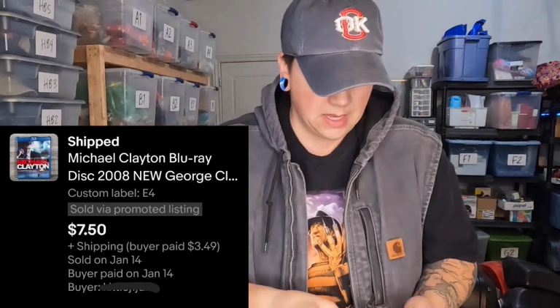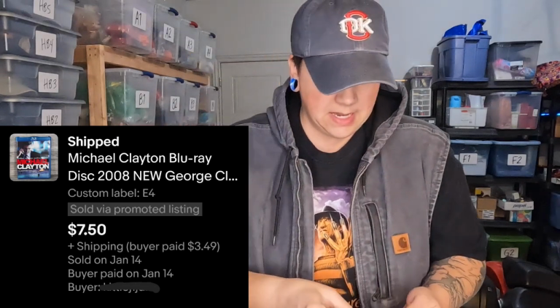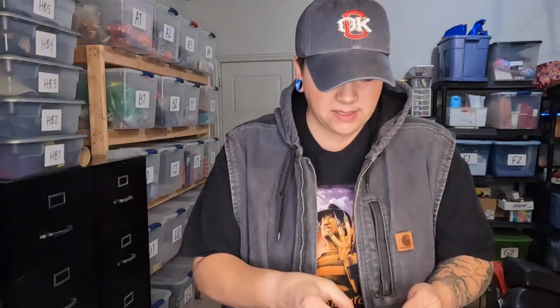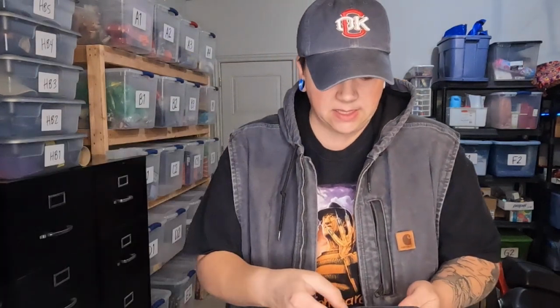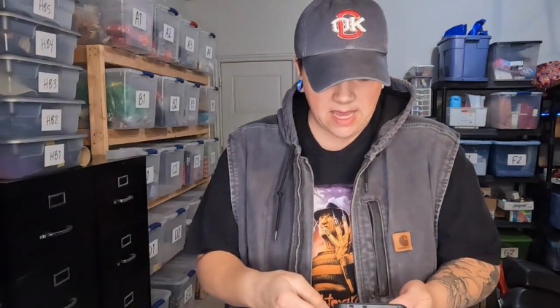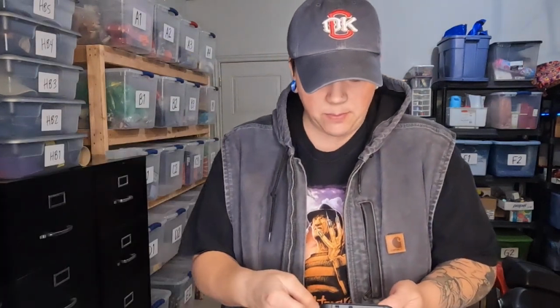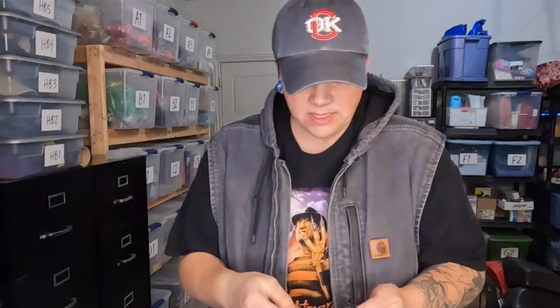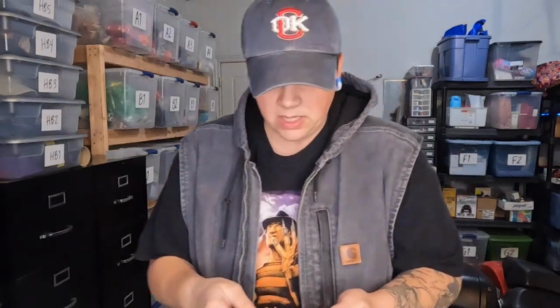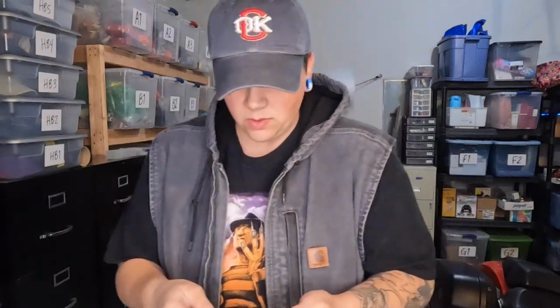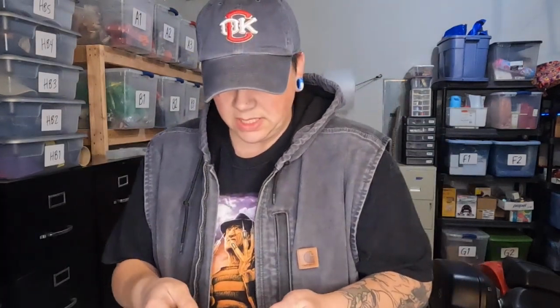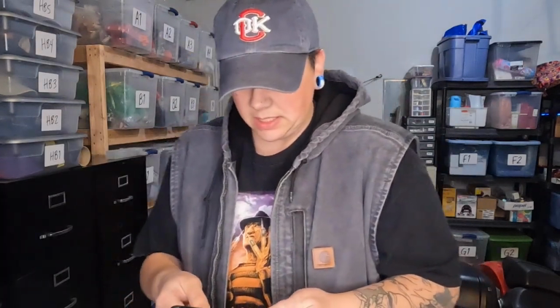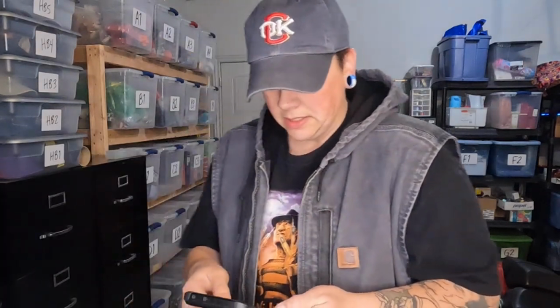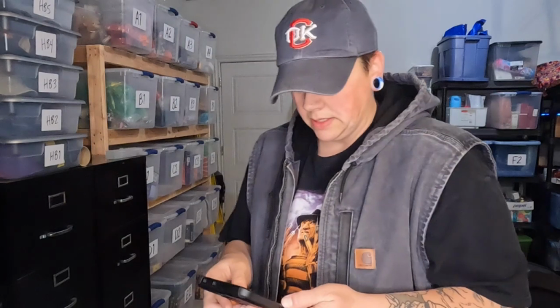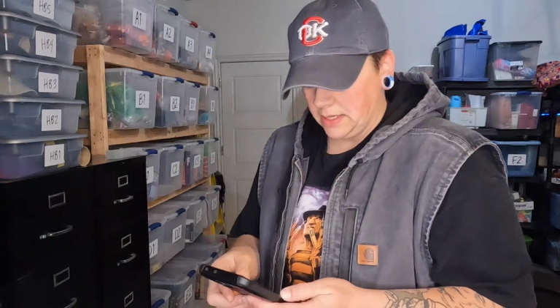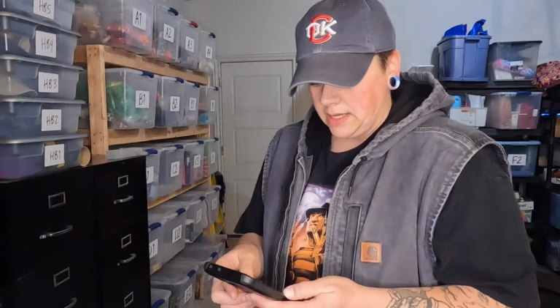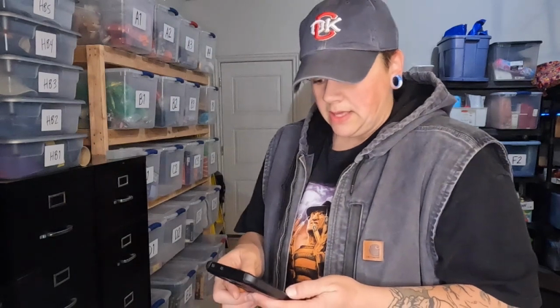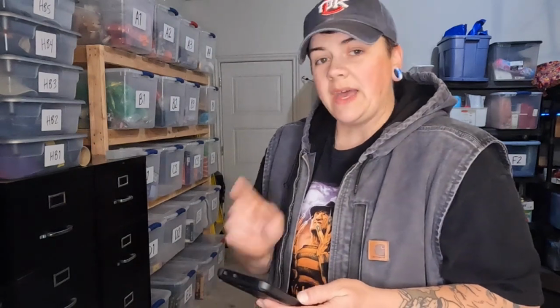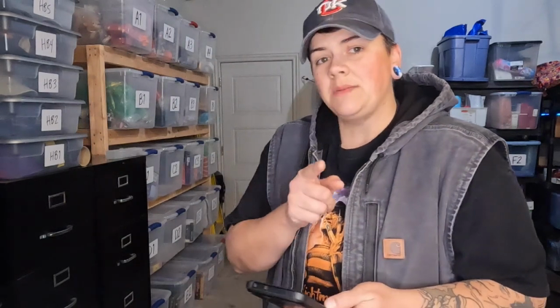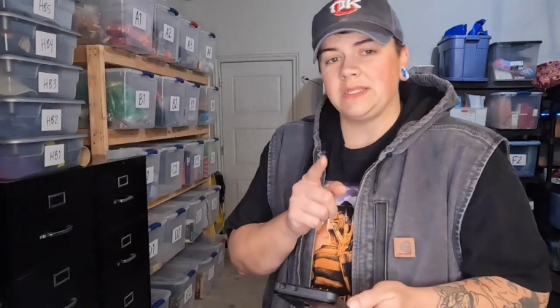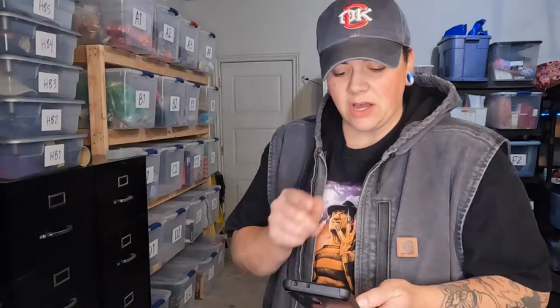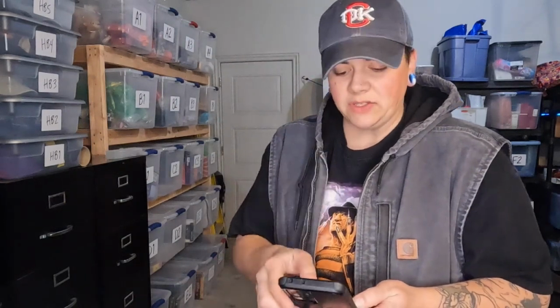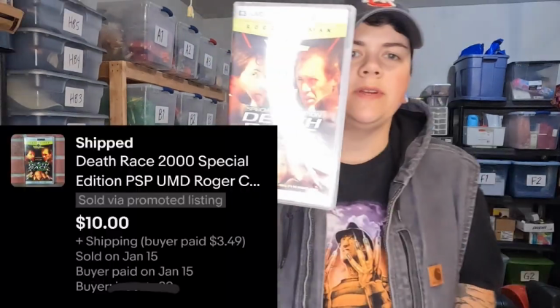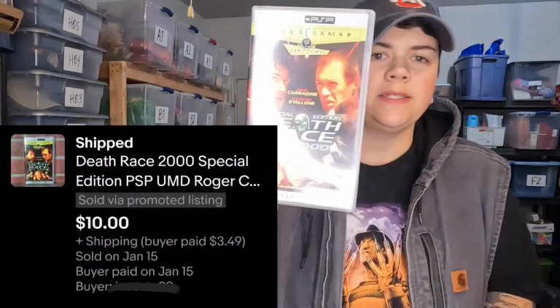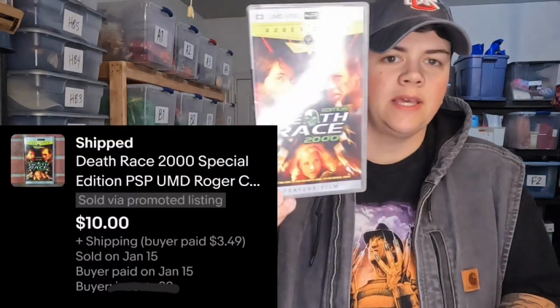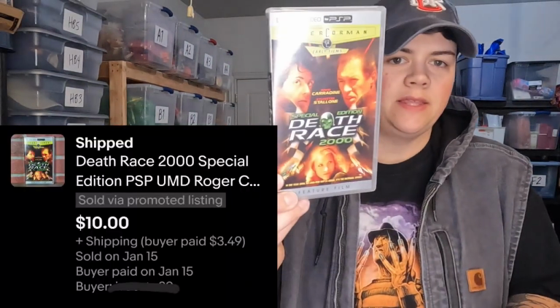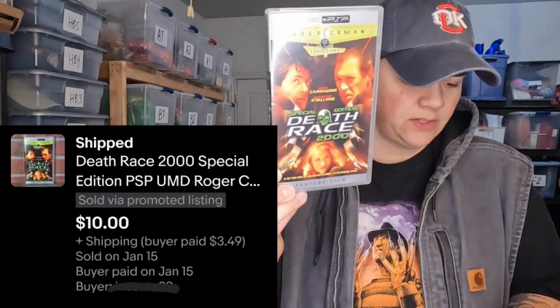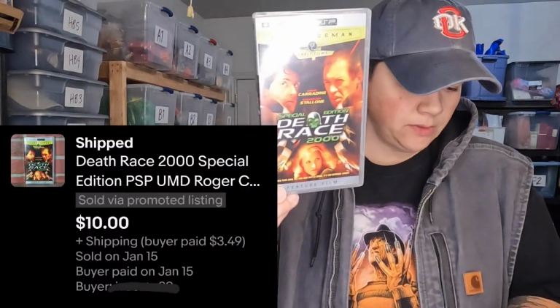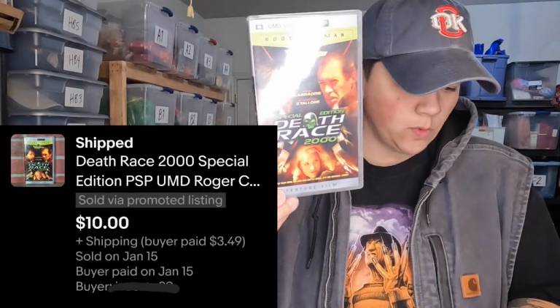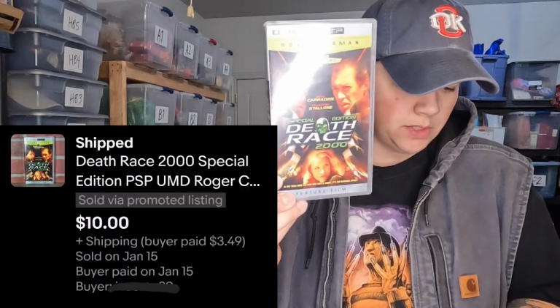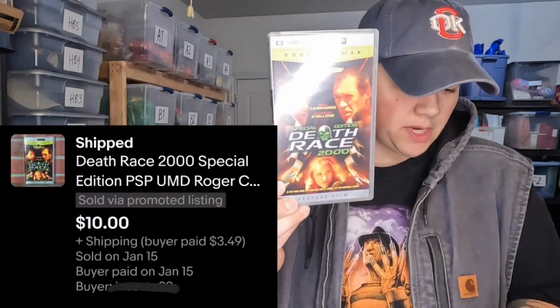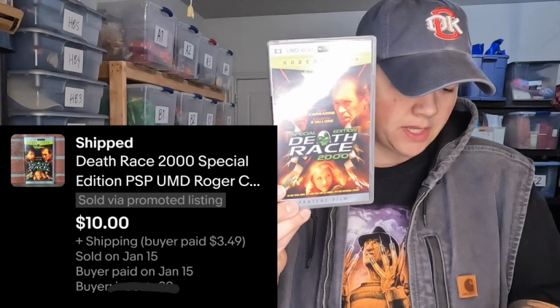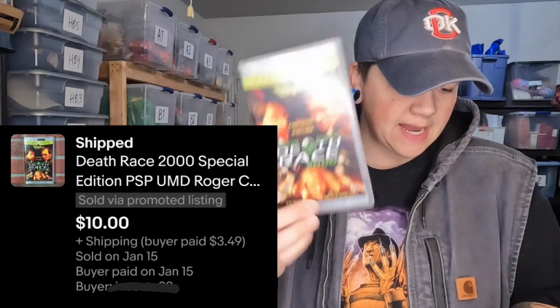Next is a PSP UMD — it's in Xena's office. This sold for $10.